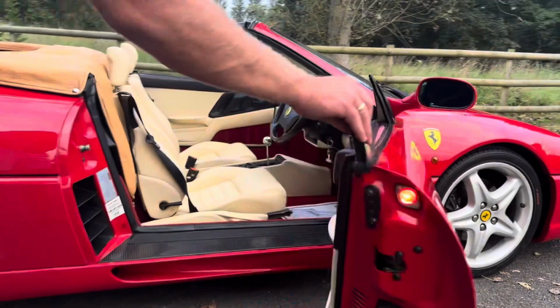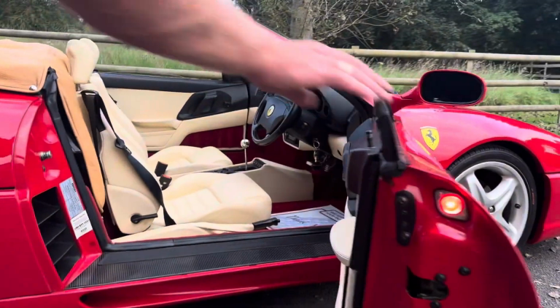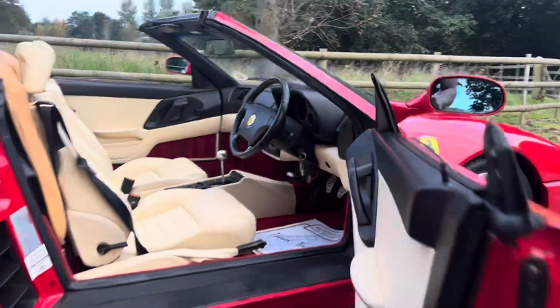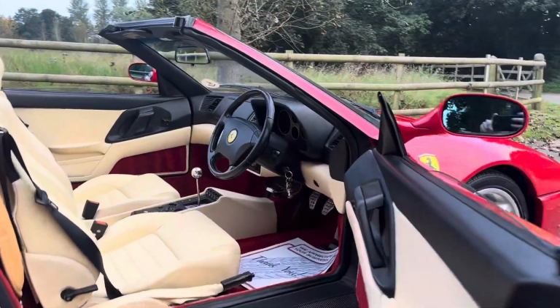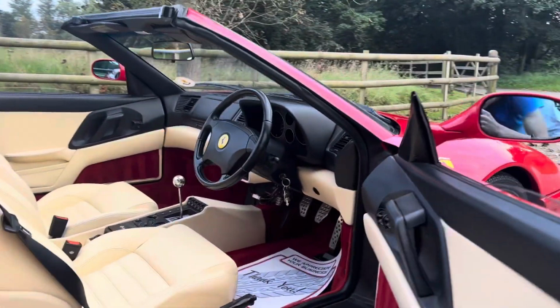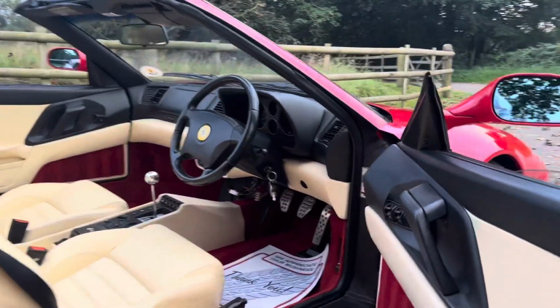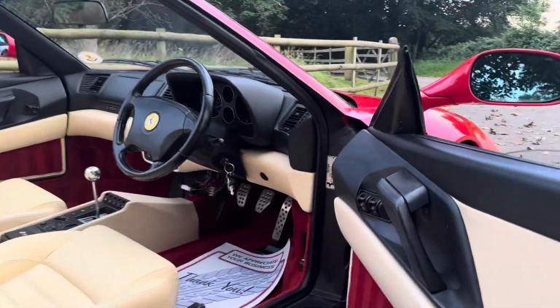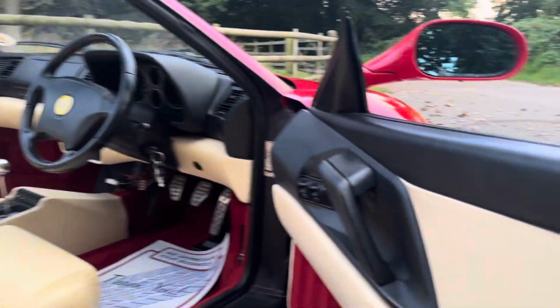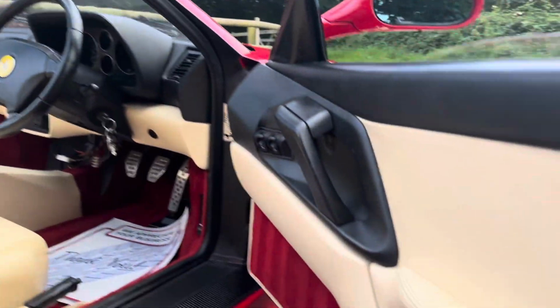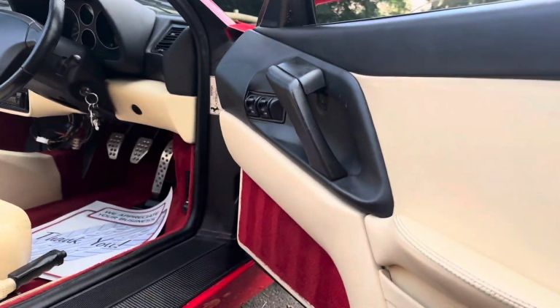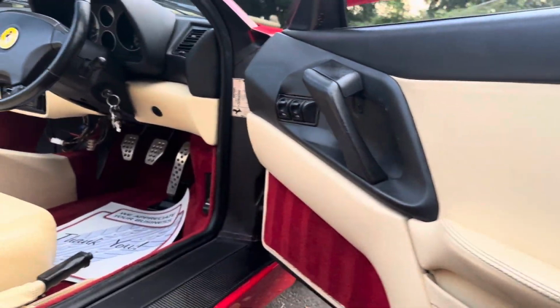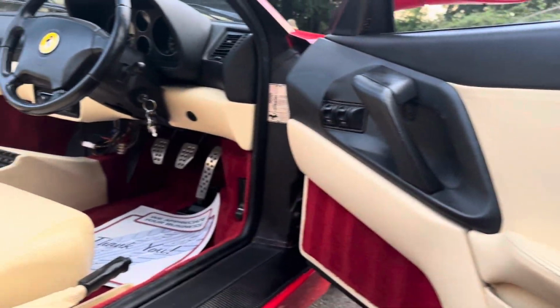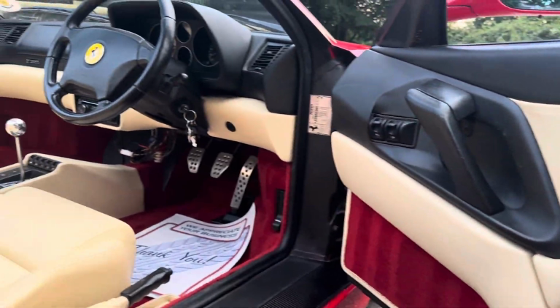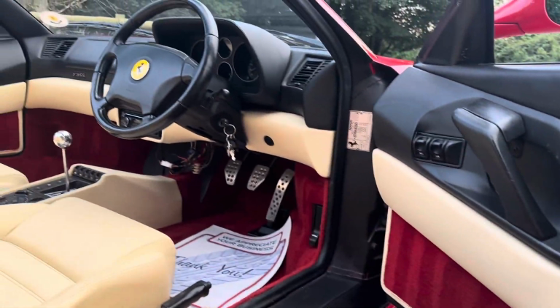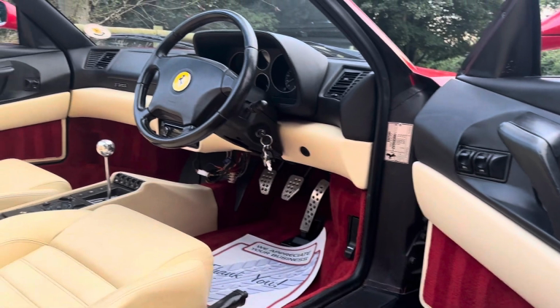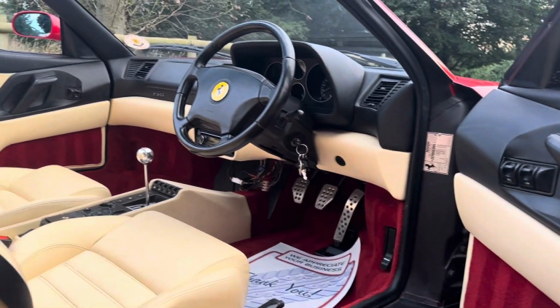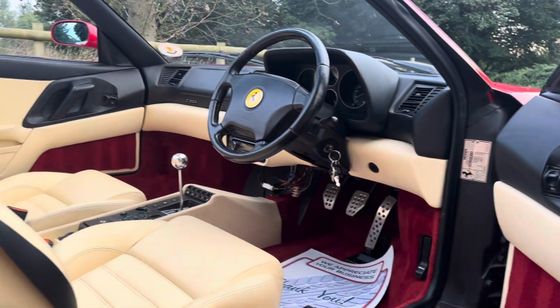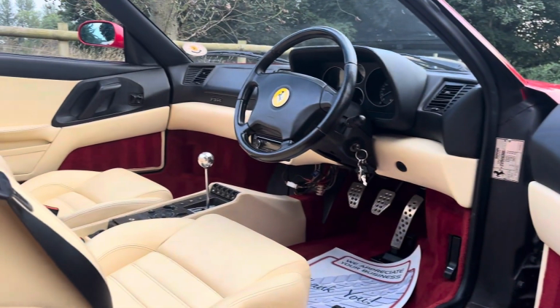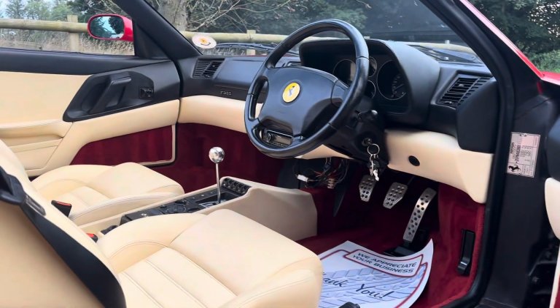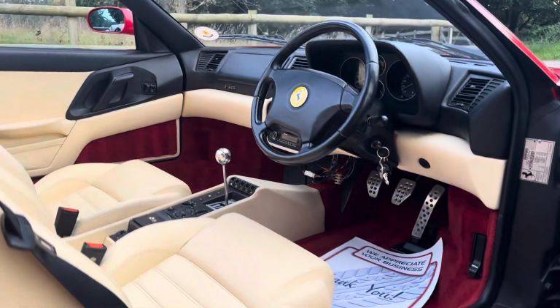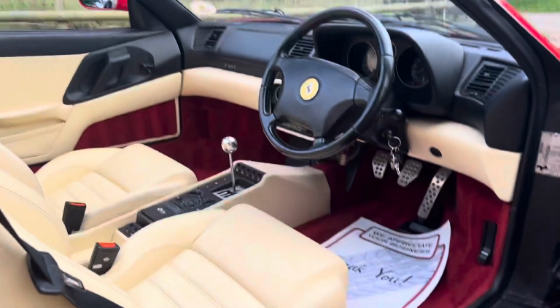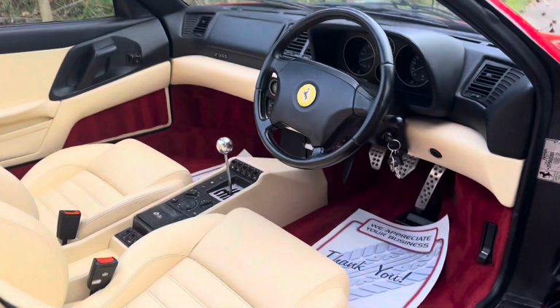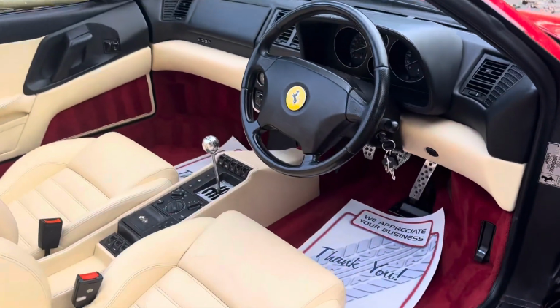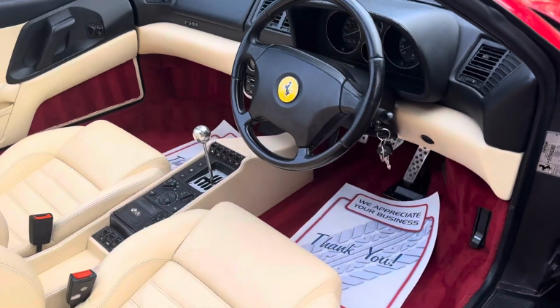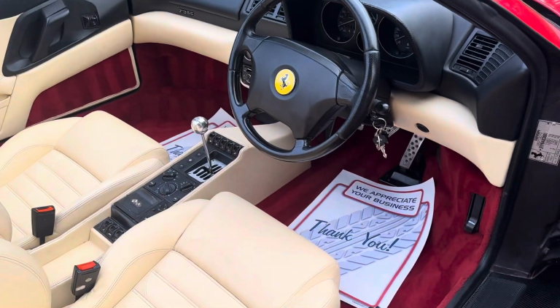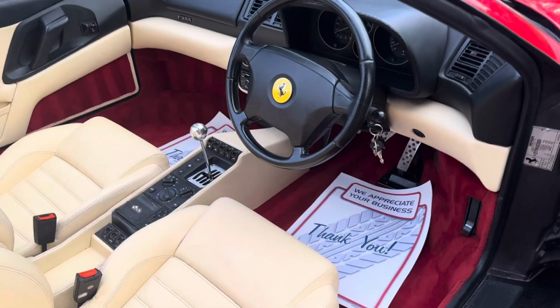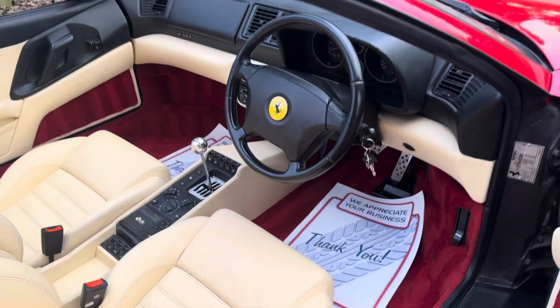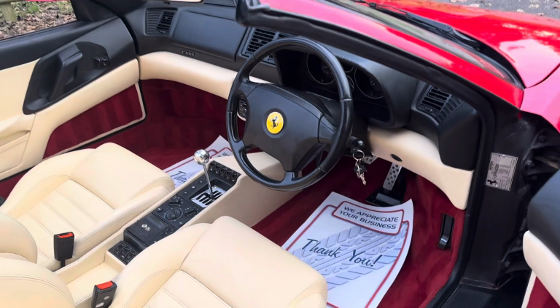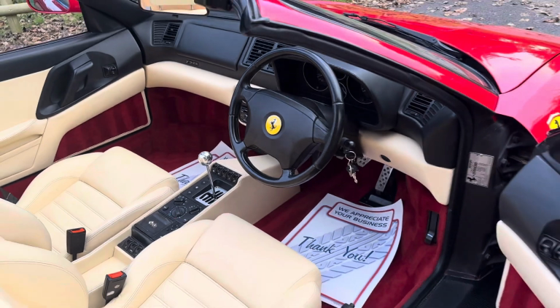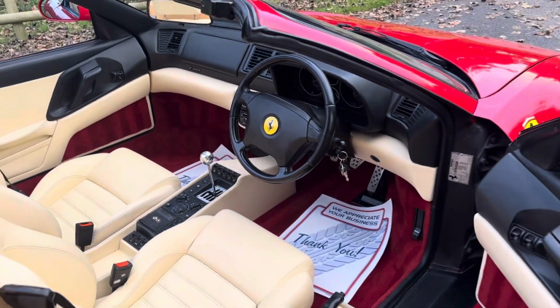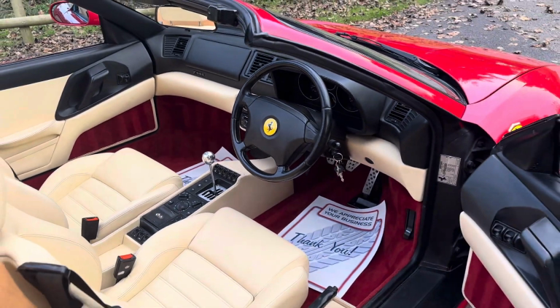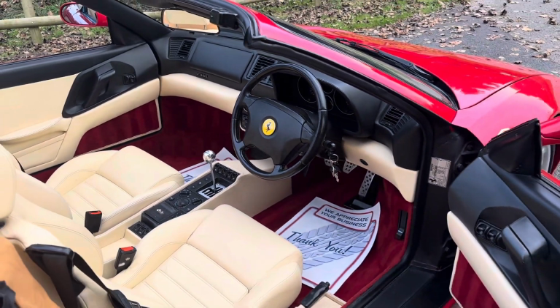It had an MOT with no advisories, so nothing needs to be done. It had a cam belt done last year at Ferrari in London. Full details will be disclosed if you make an inquiry on this vehicle, including the service history record.